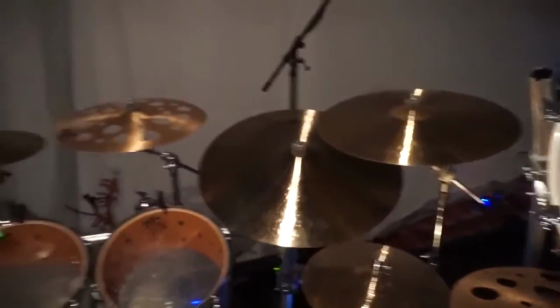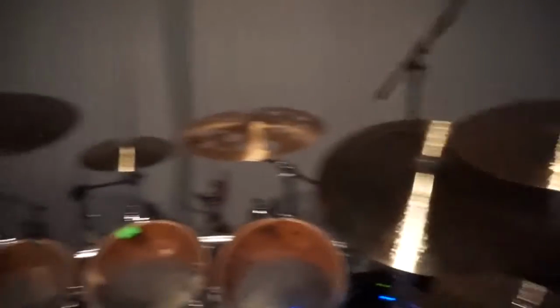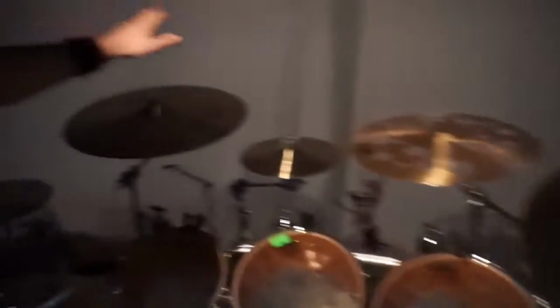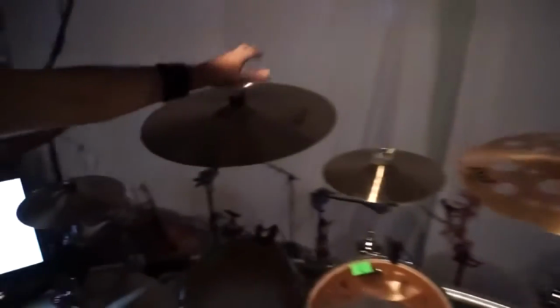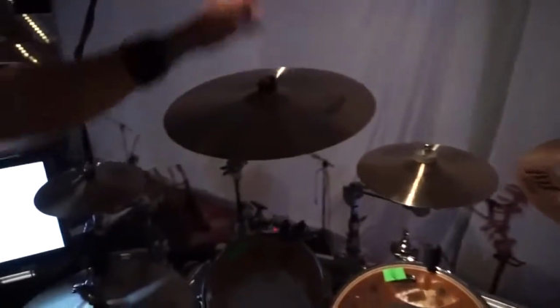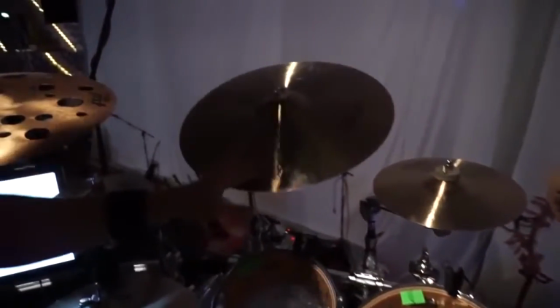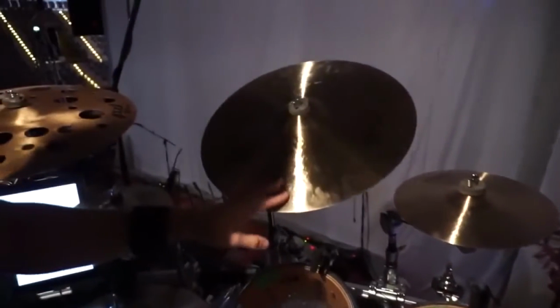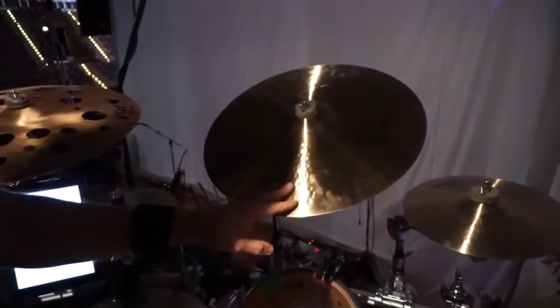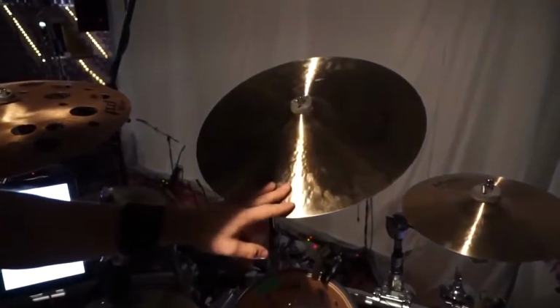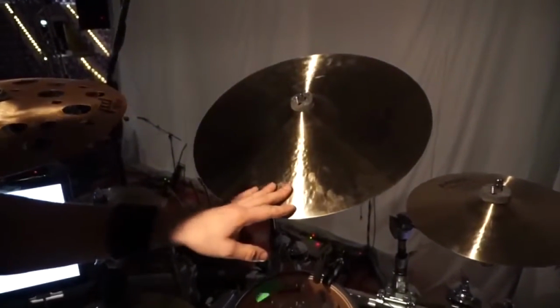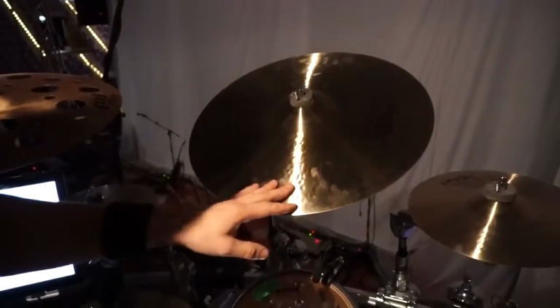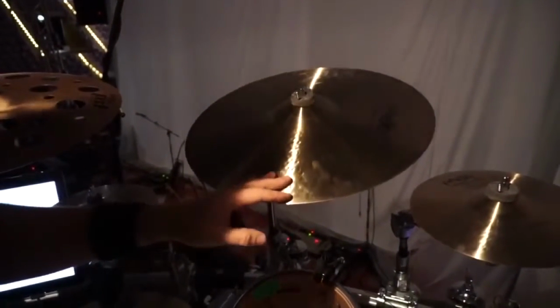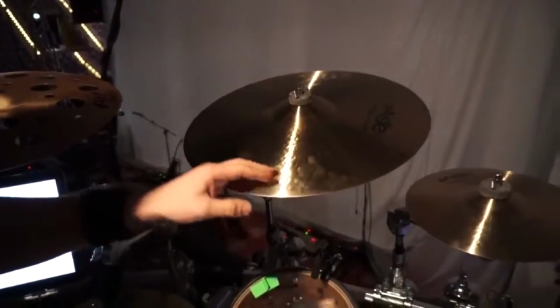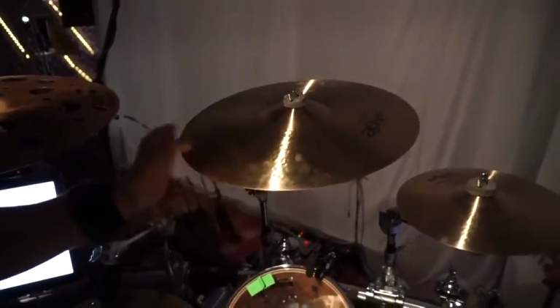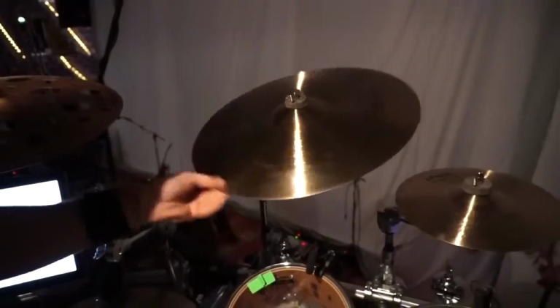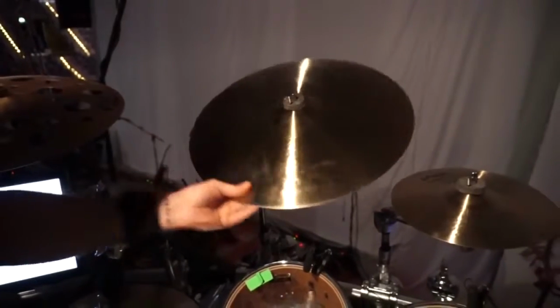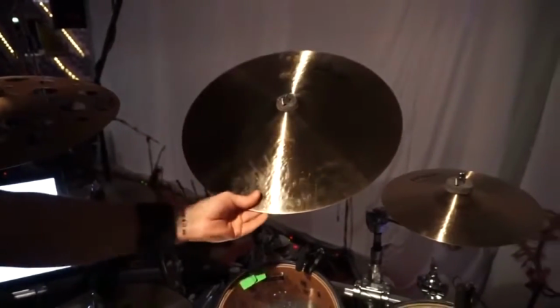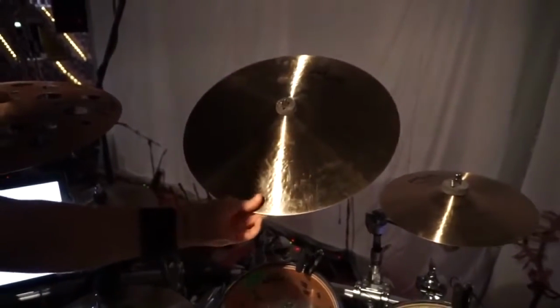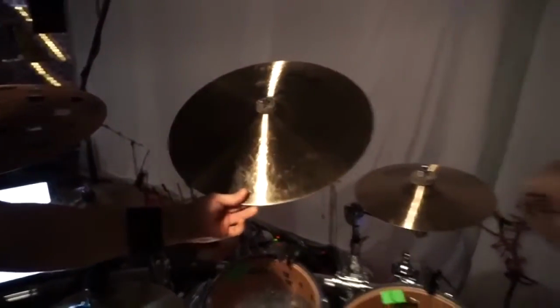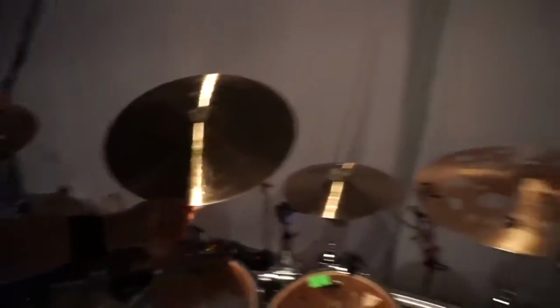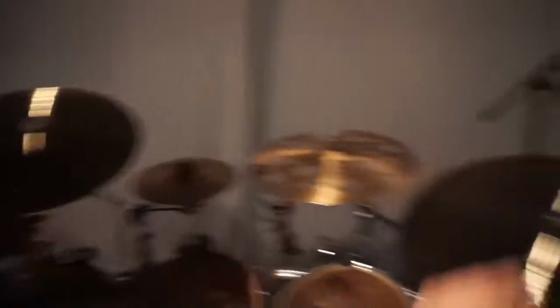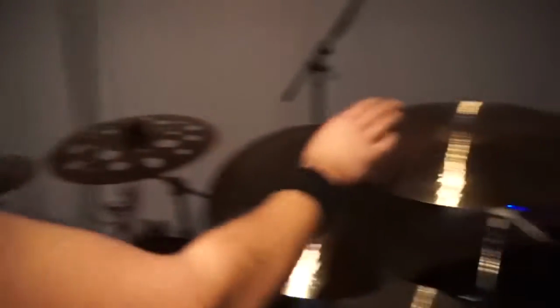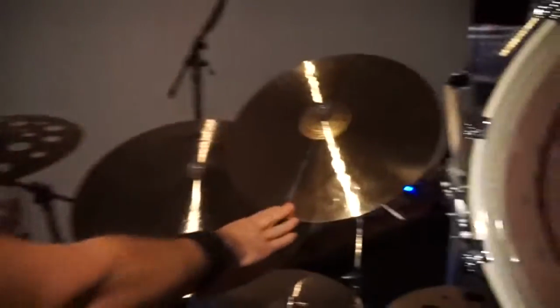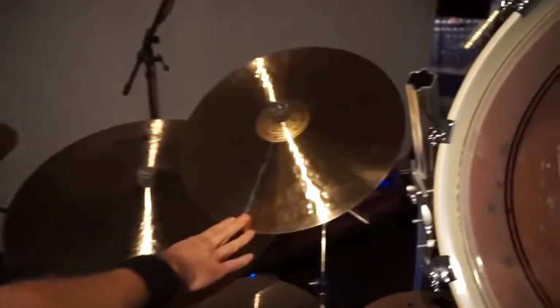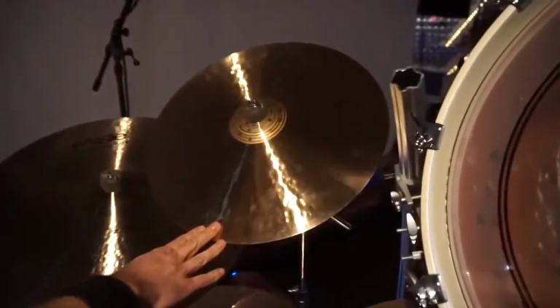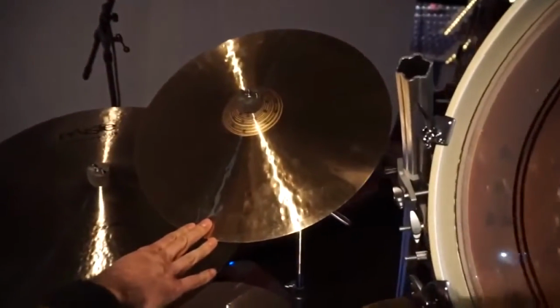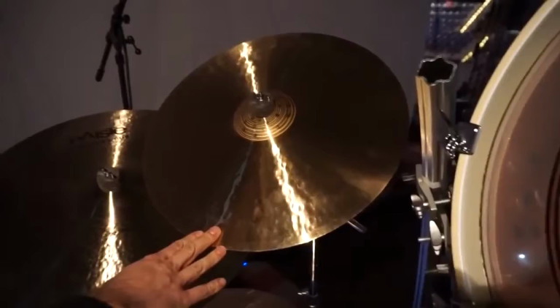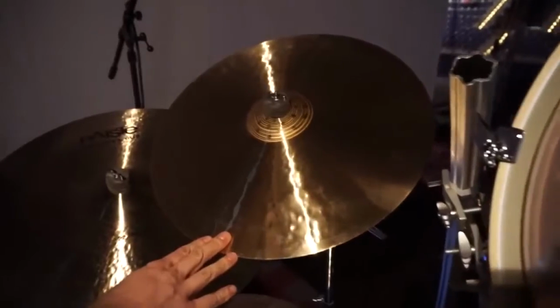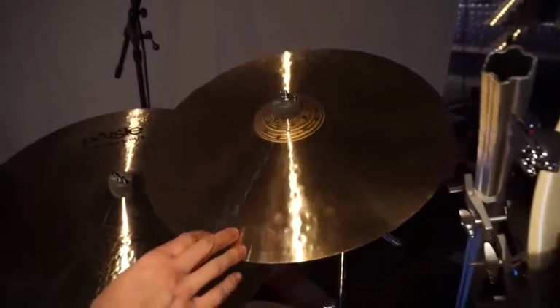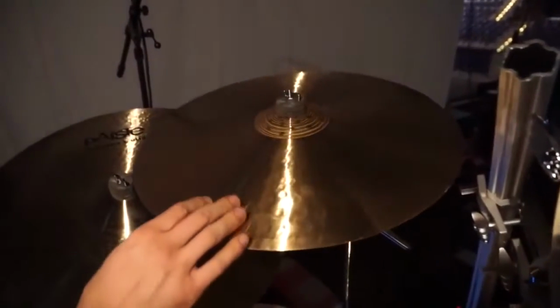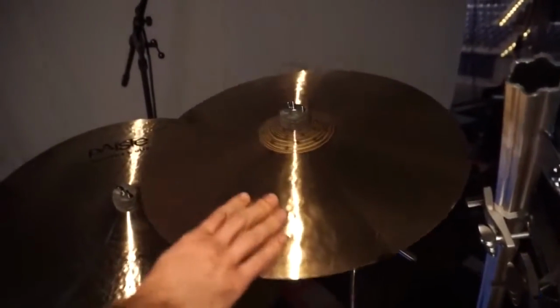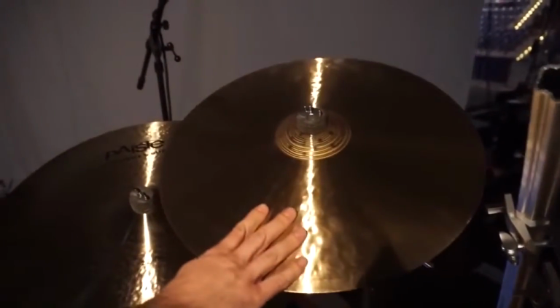The two main crashes: this is Formula 602 Modern Essentials, 18-inch, and on the other side, also 18-inch, it's Paiste Signature Traditional.